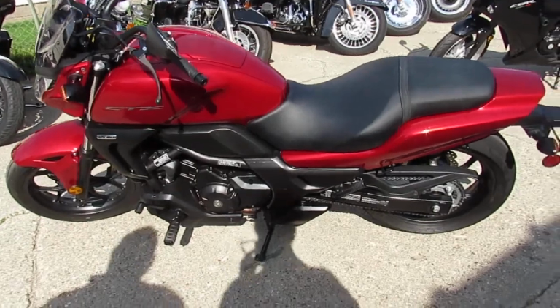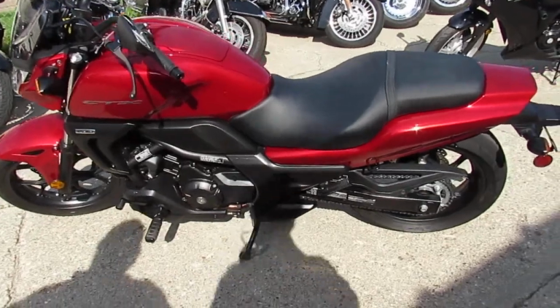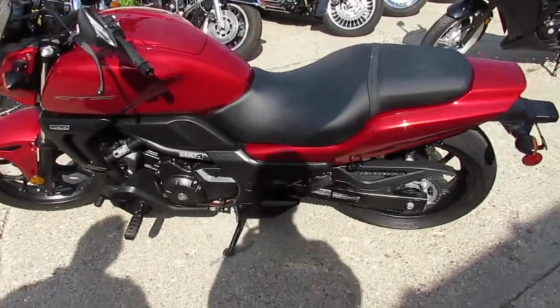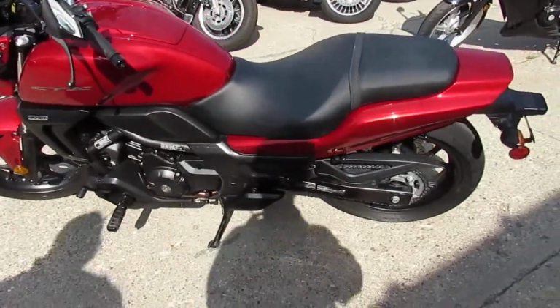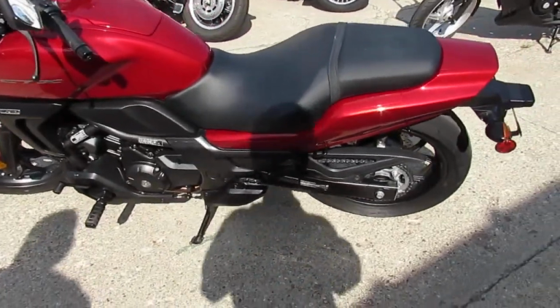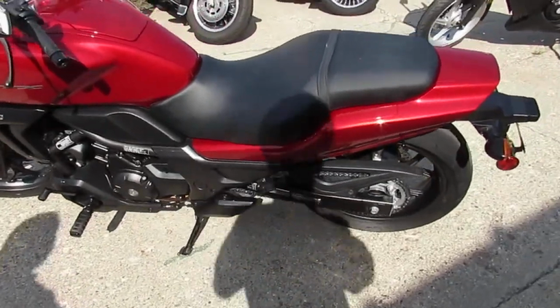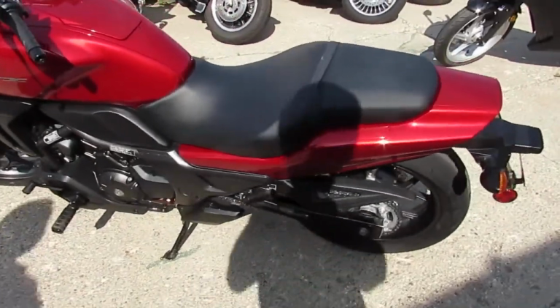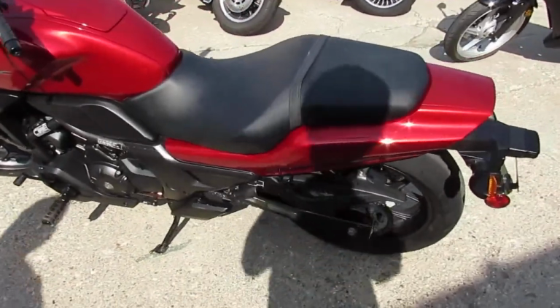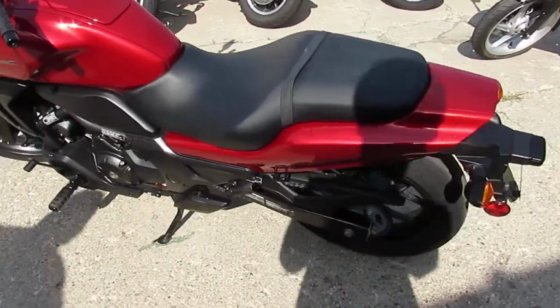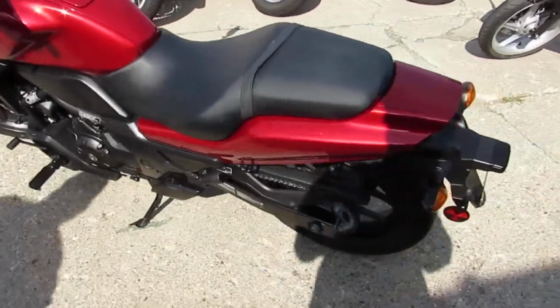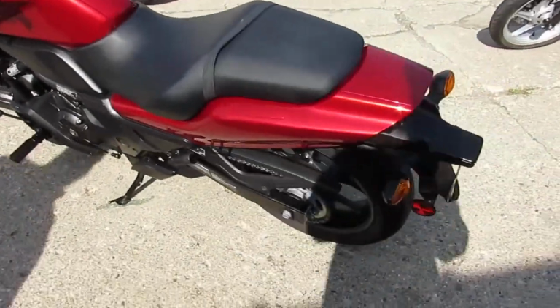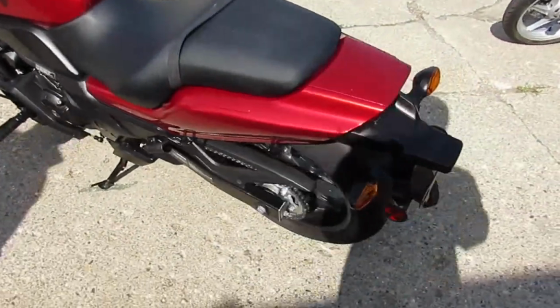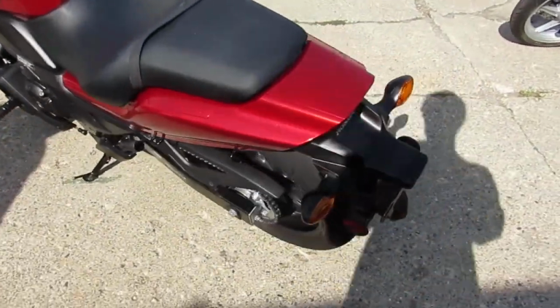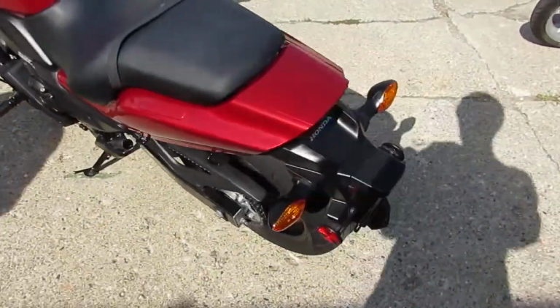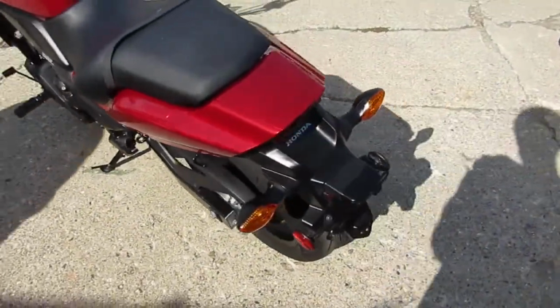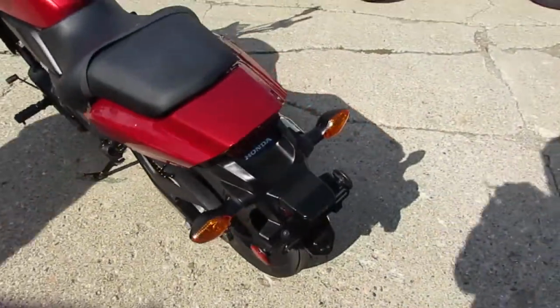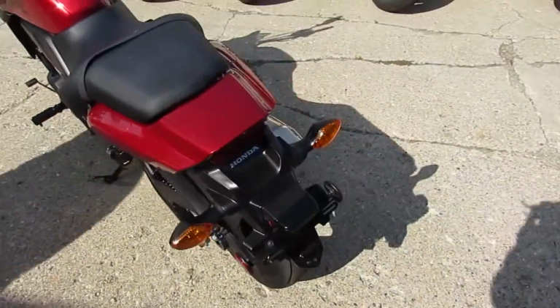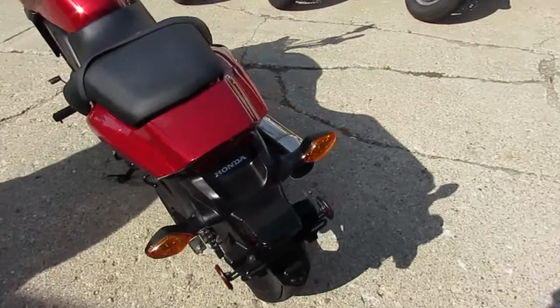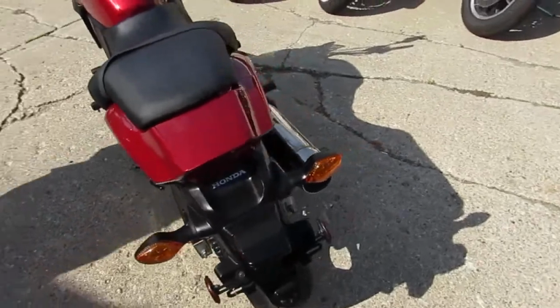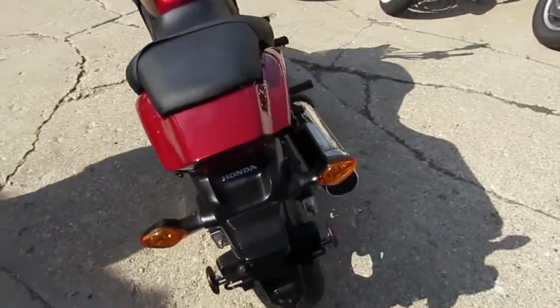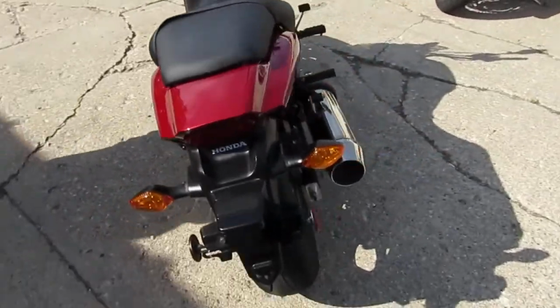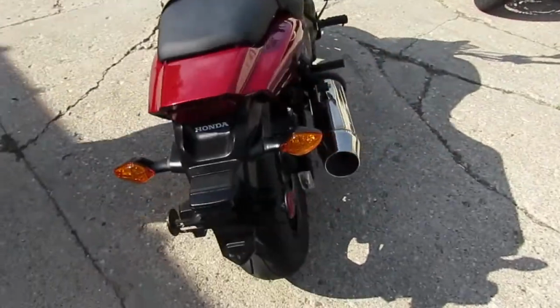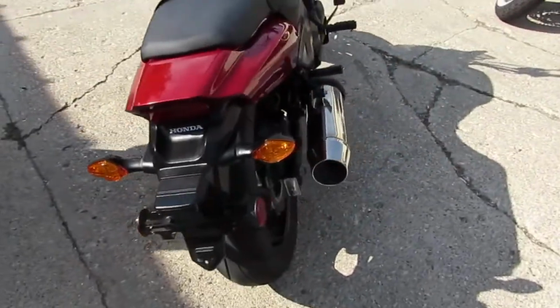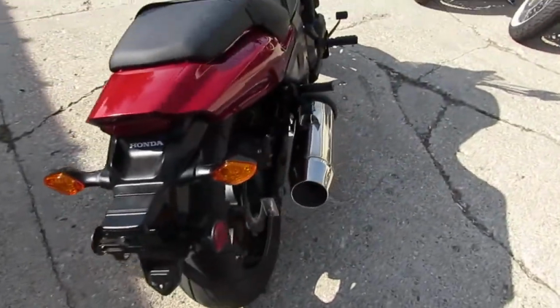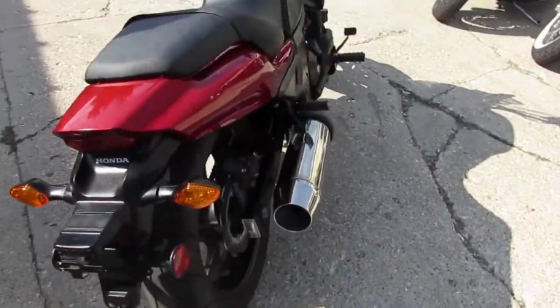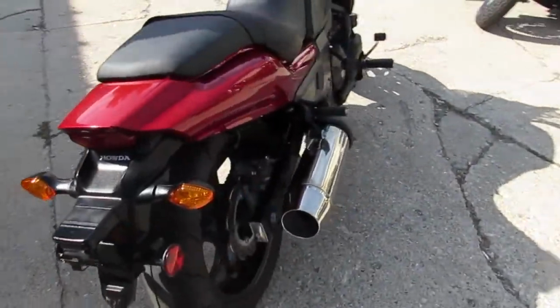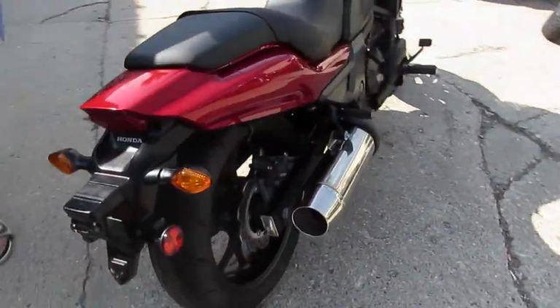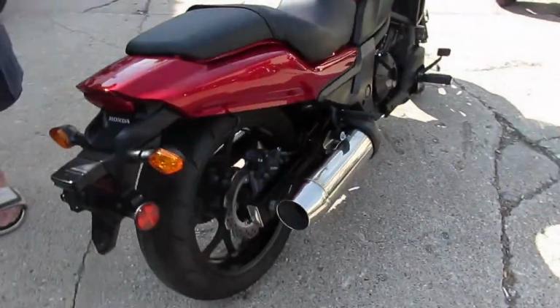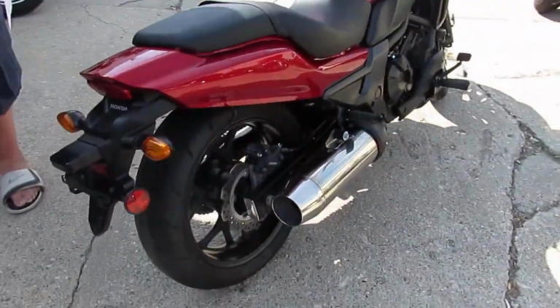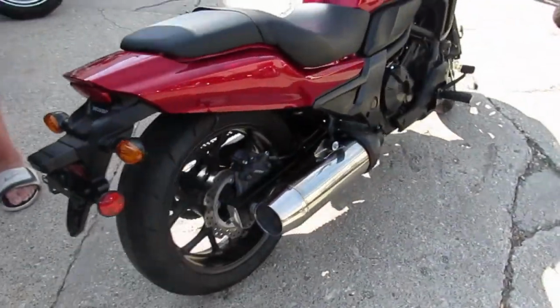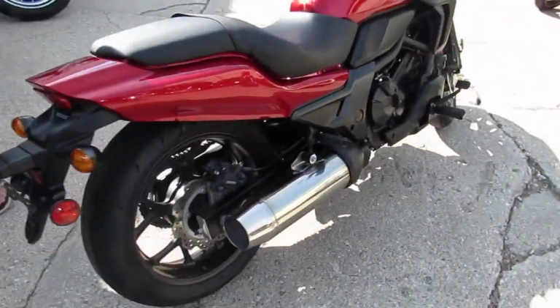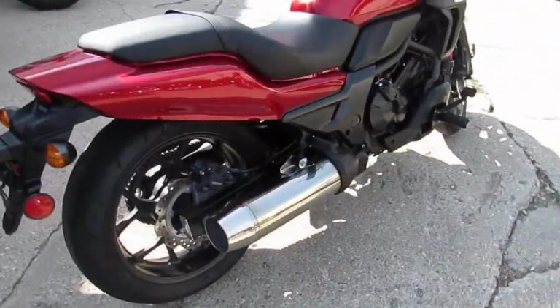Hey guys, it's ApprovalPowerSports.com here. We've got guaranteed financing, we've got leasing programs, we've got over 600 used bikes in stock.